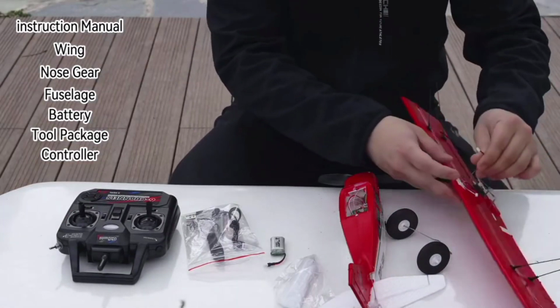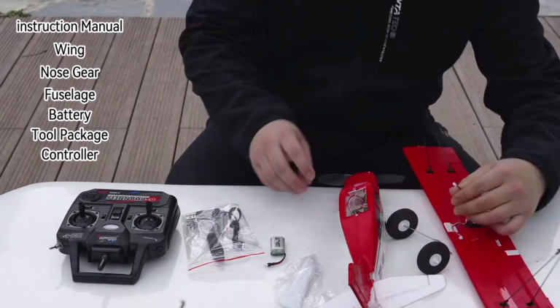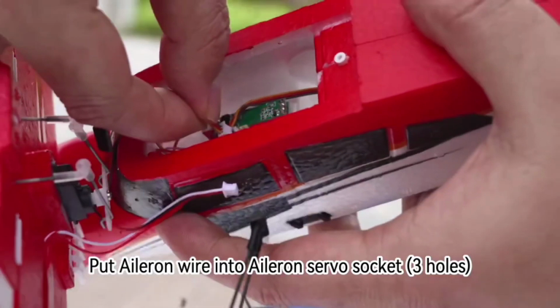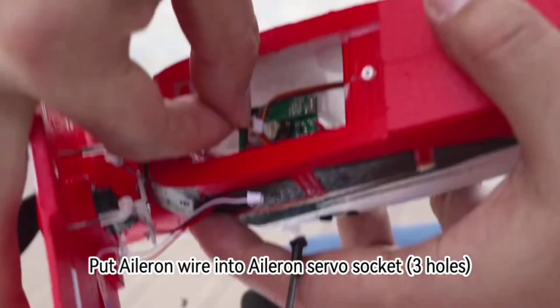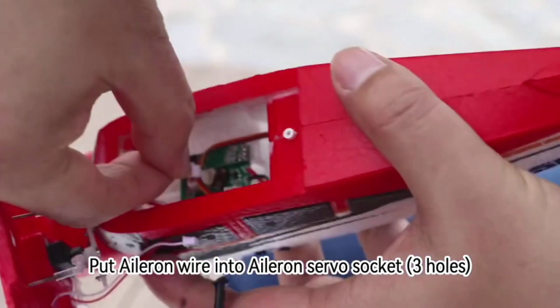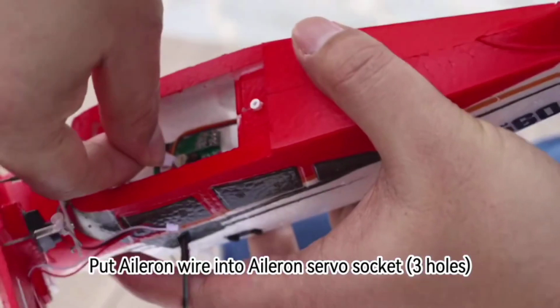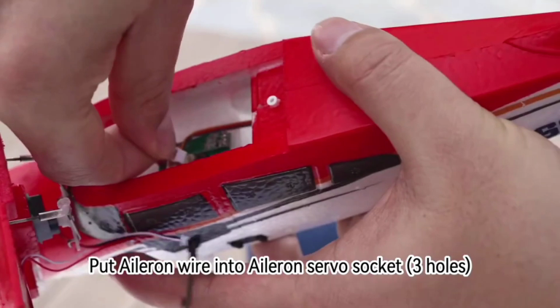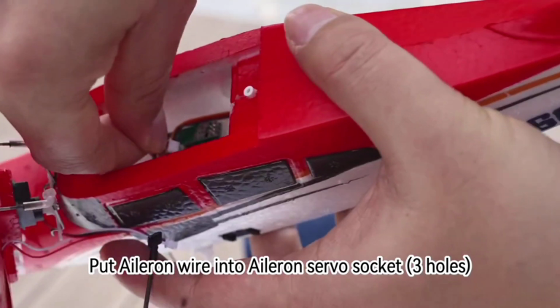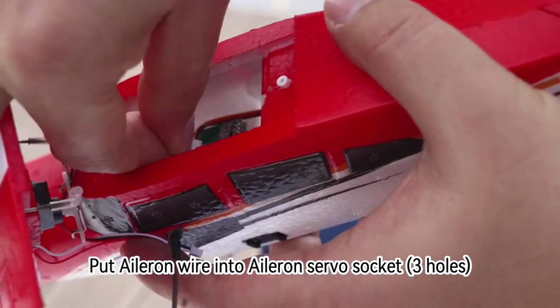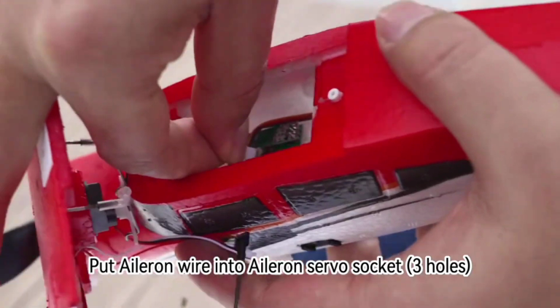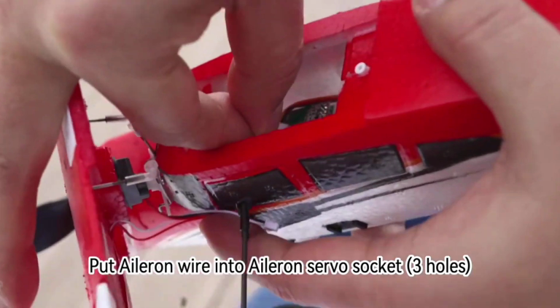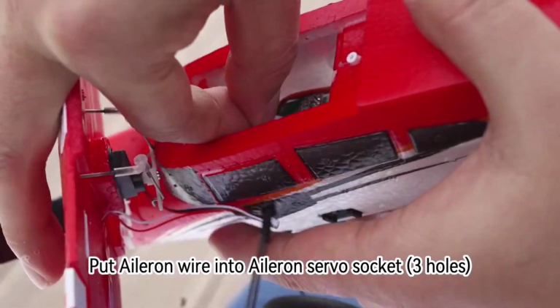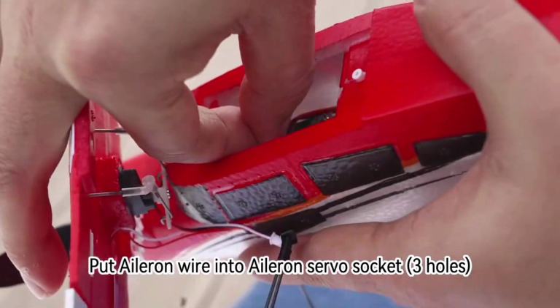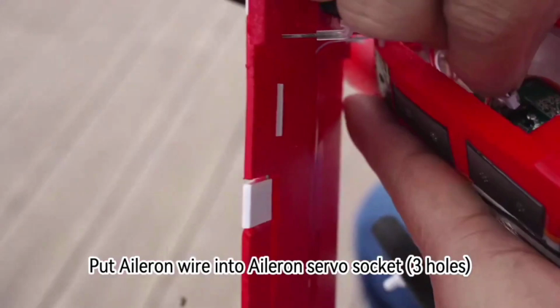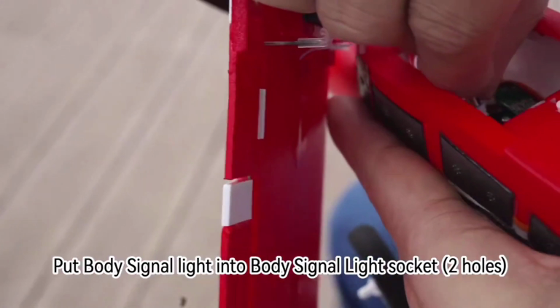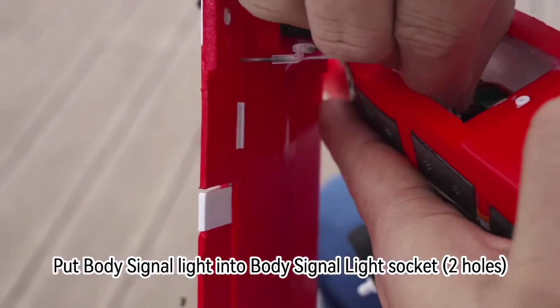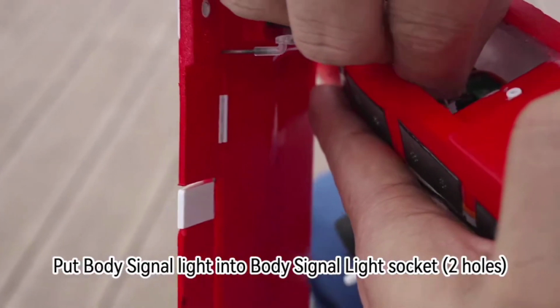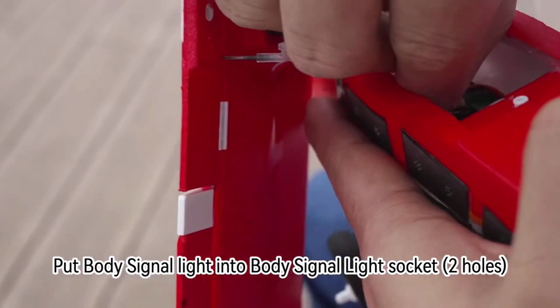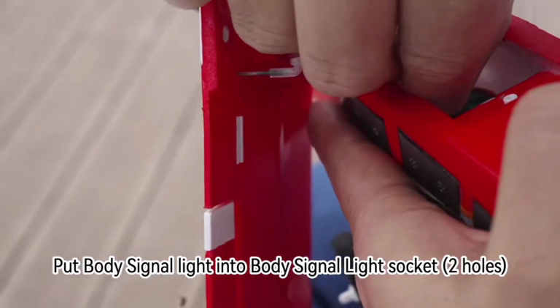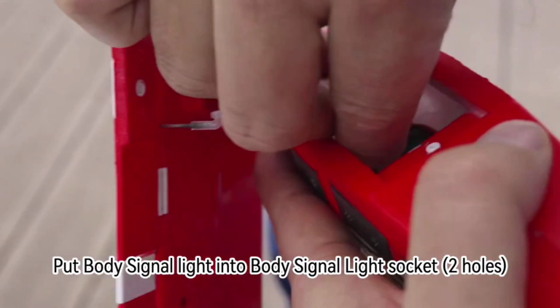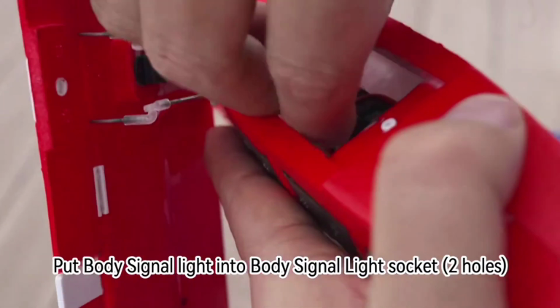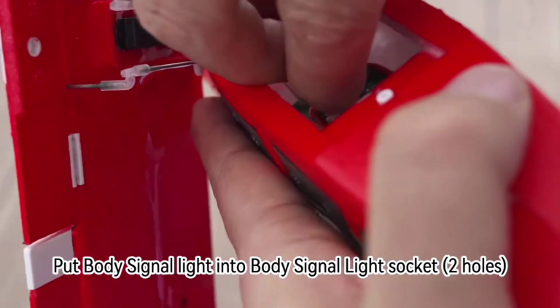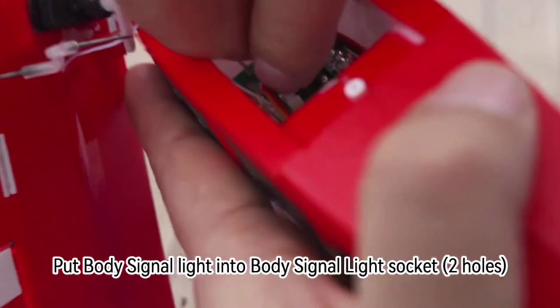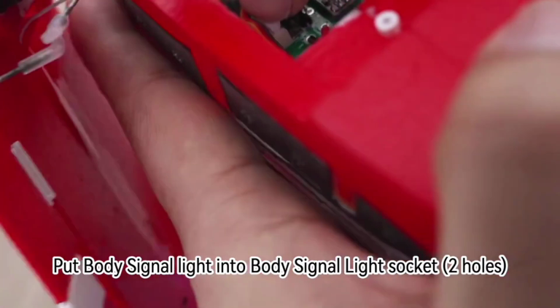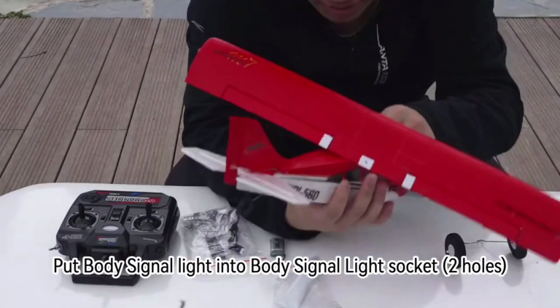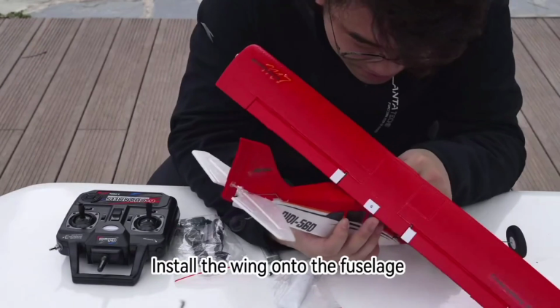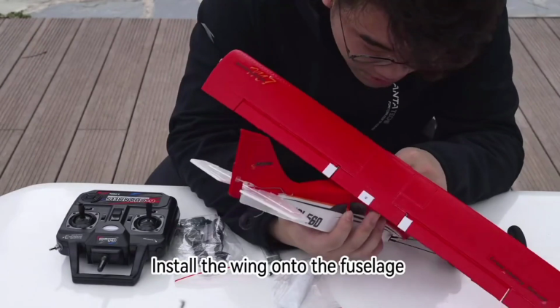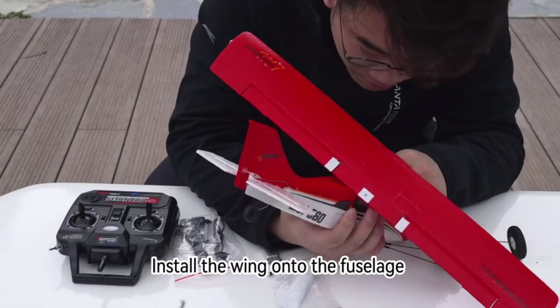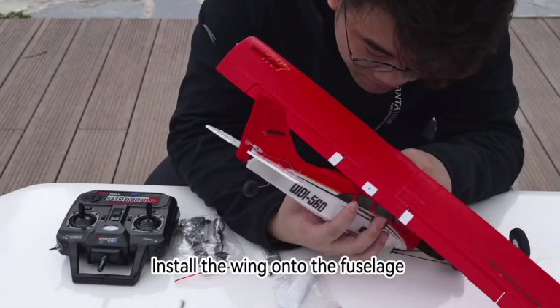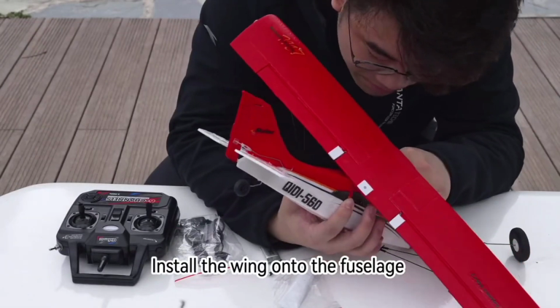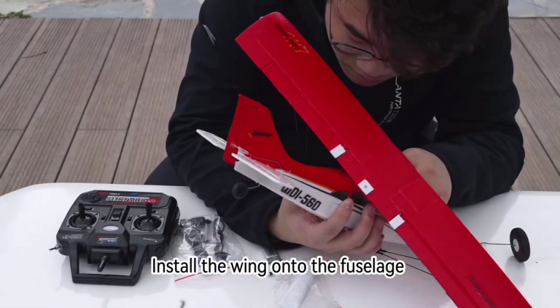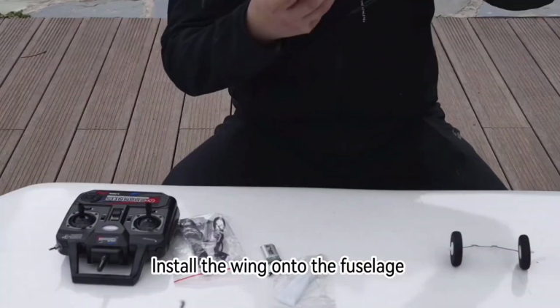Put Aileron Wire into Aileron Servo Socket (3 holes). Put Body Signal Light into Body Signal Light Socket (2 holes). Then install the Wings onto the Fuselage.